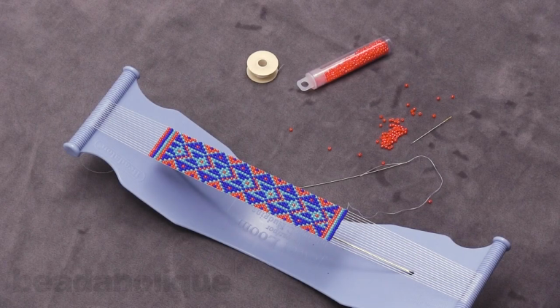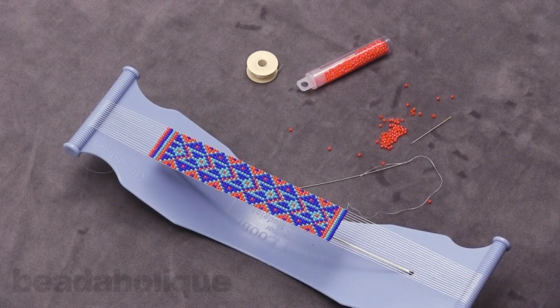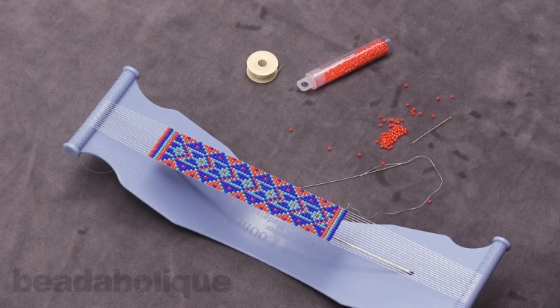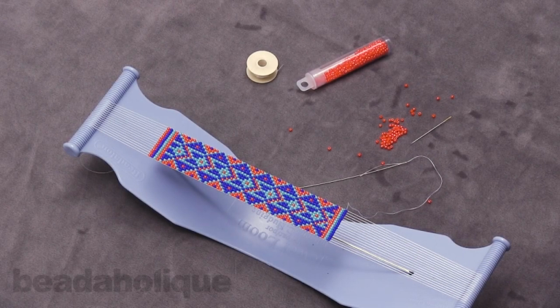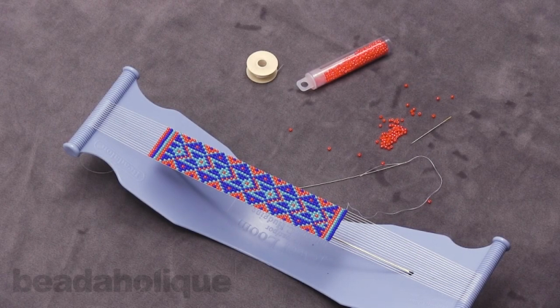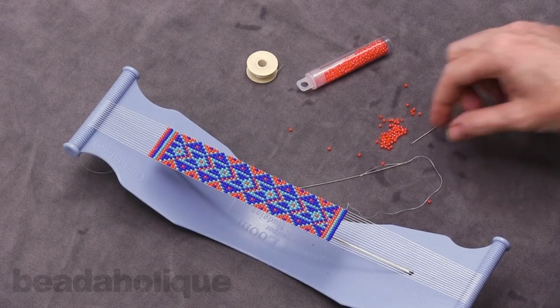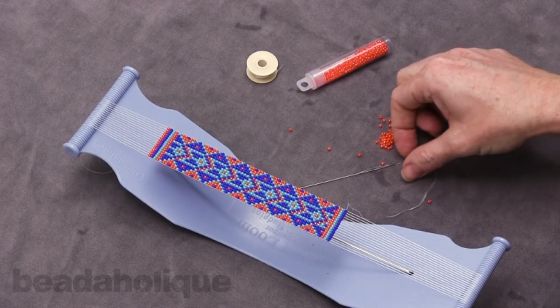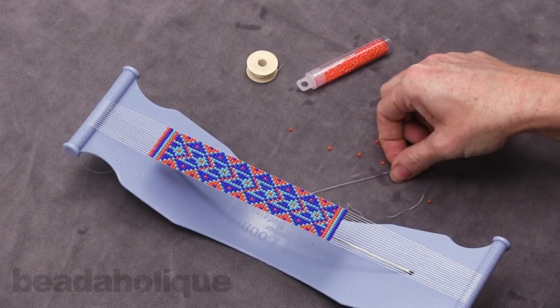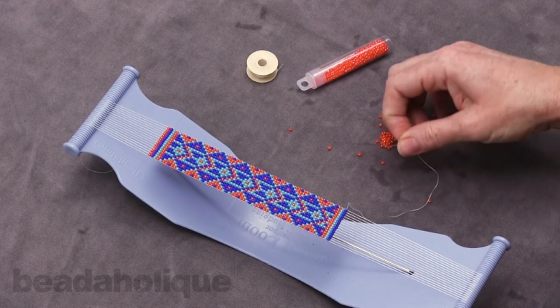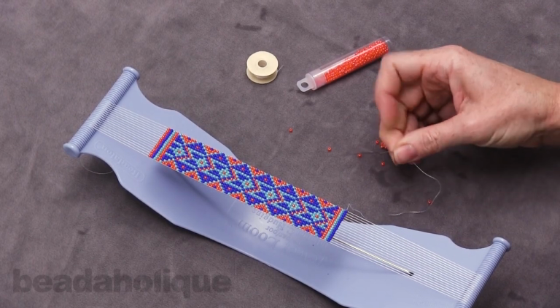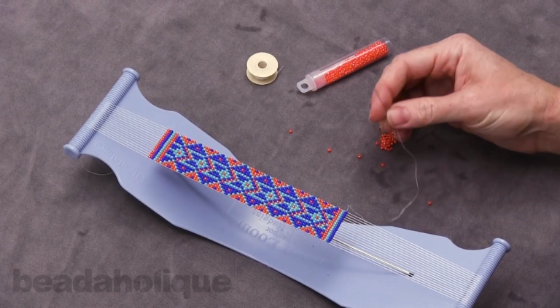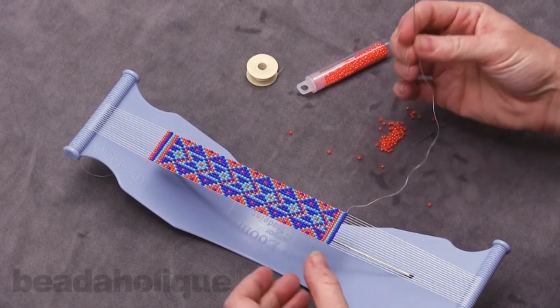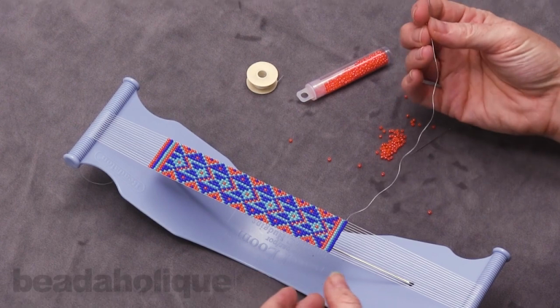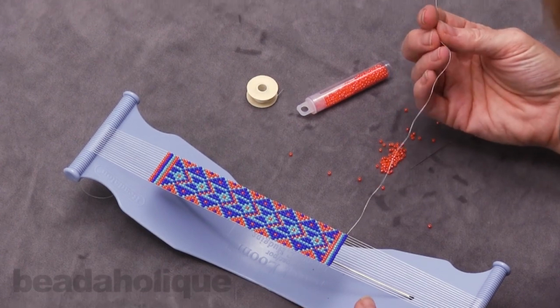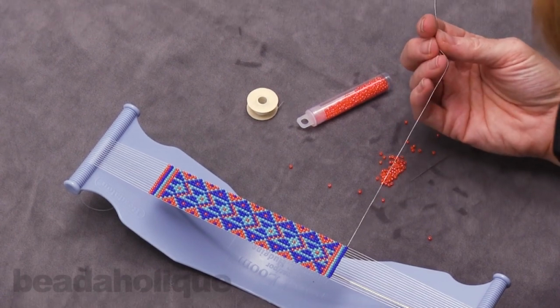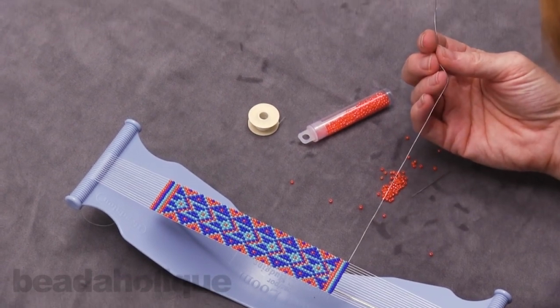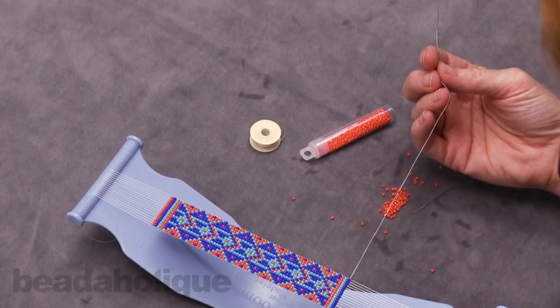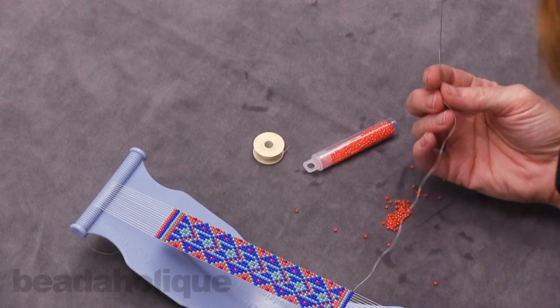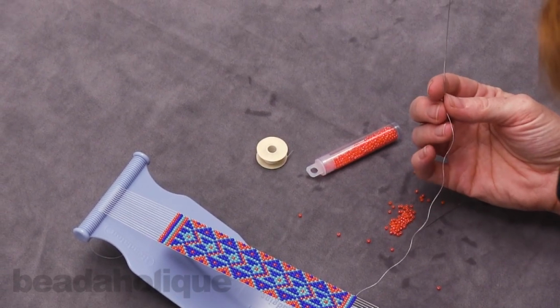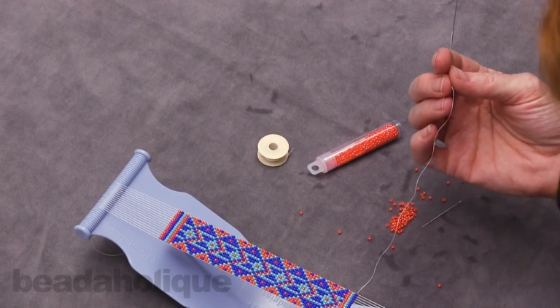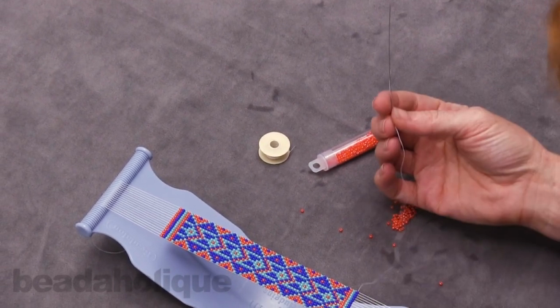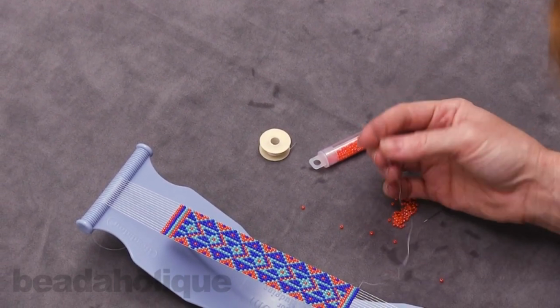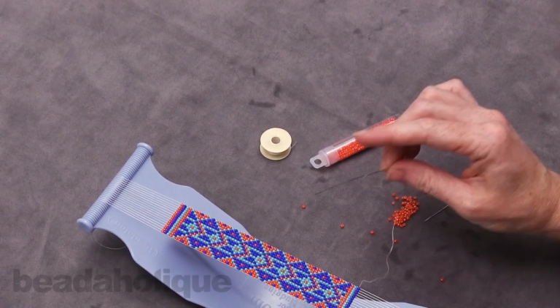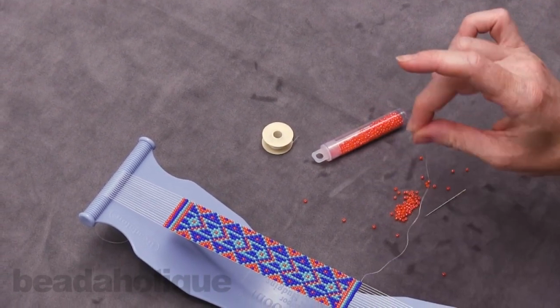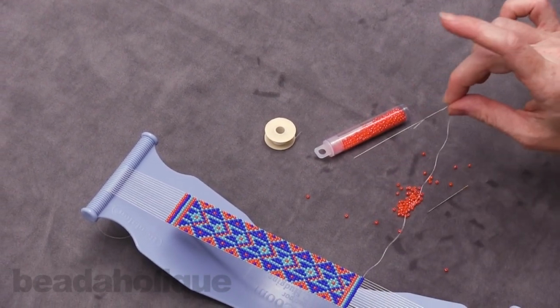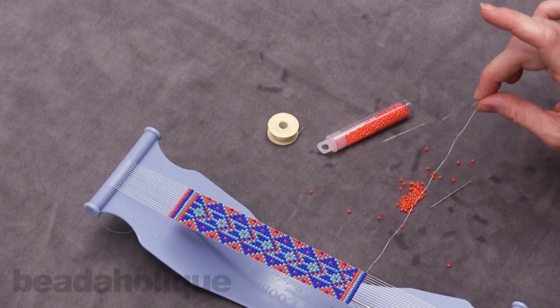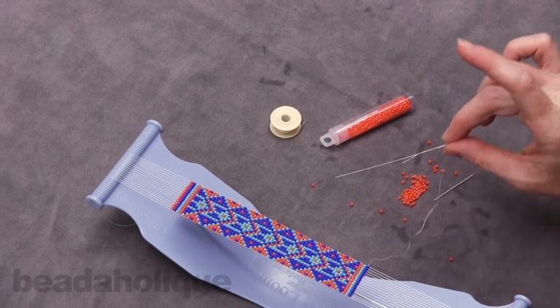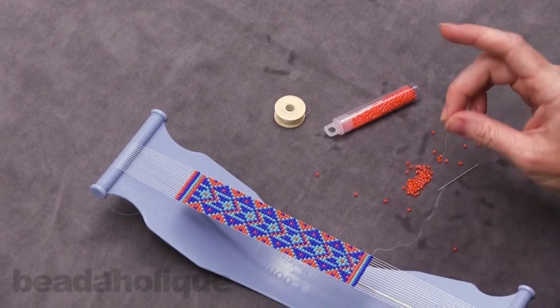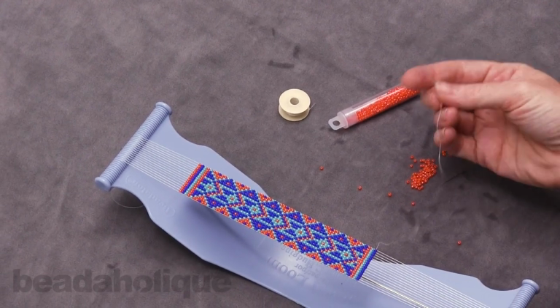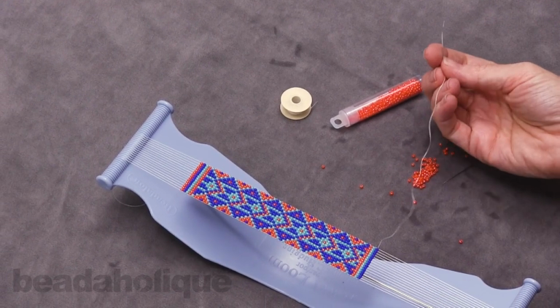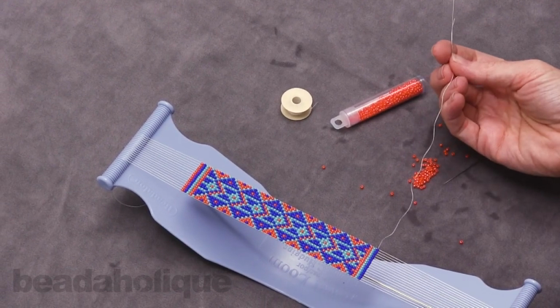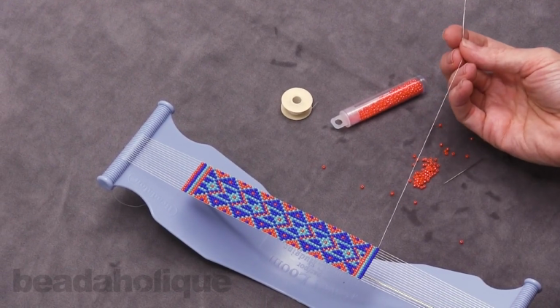Hi, this is Julie with Beadaholique and I have a quick tip for you on what to do when you are just about to finish your piece of loom work and you need another row or two, but you are really running short on thread and you don't want to have to add another one.